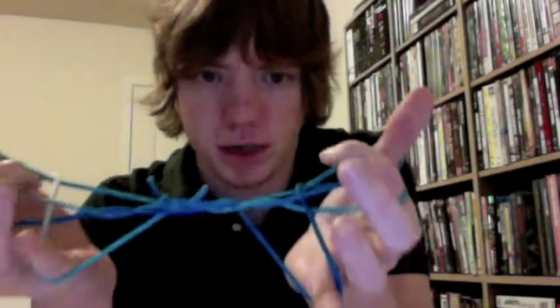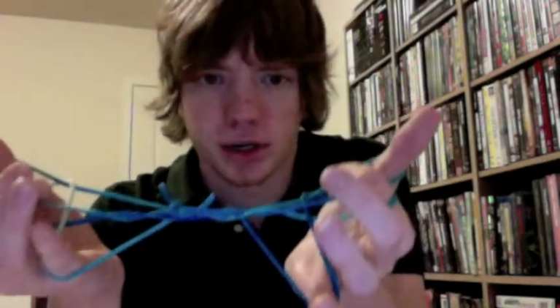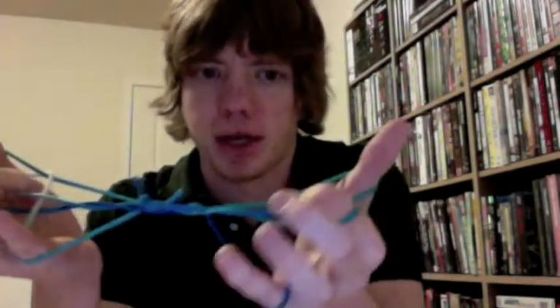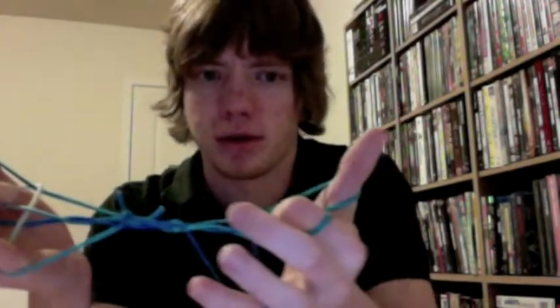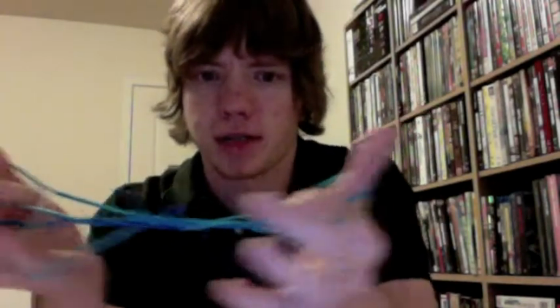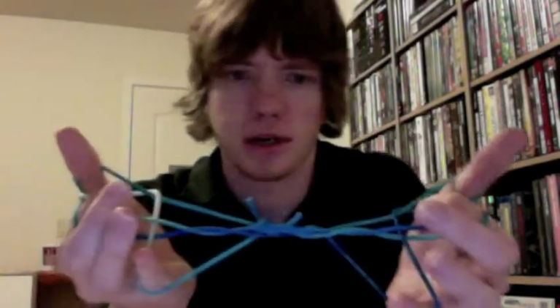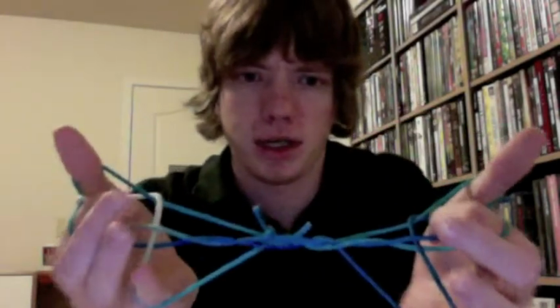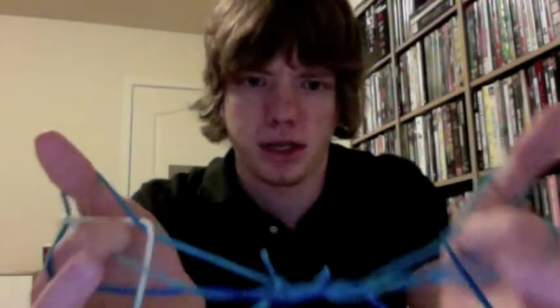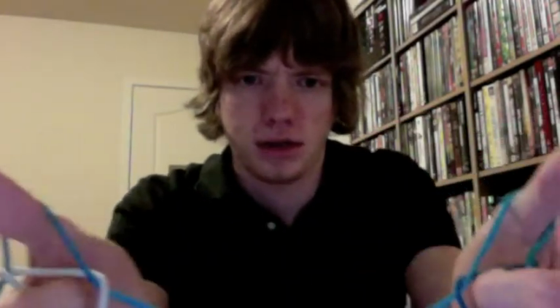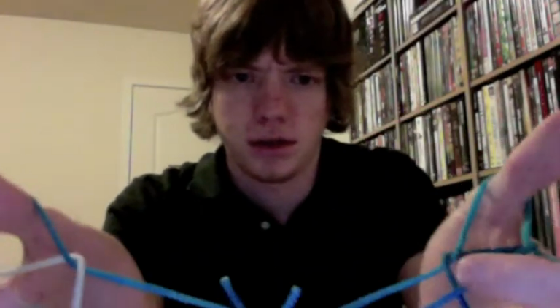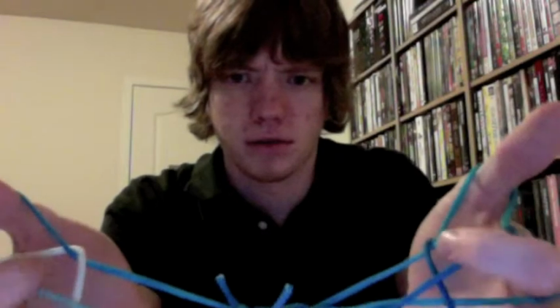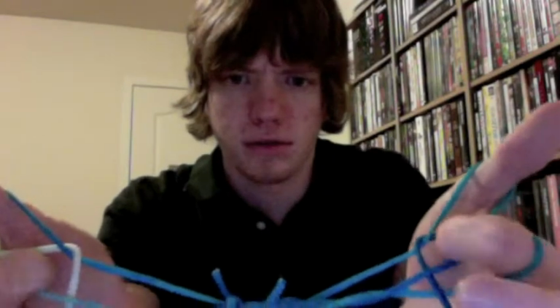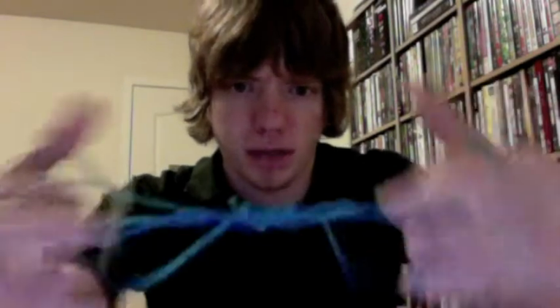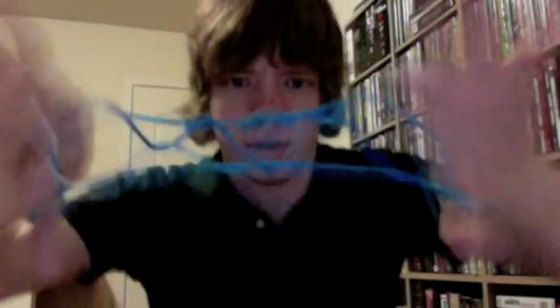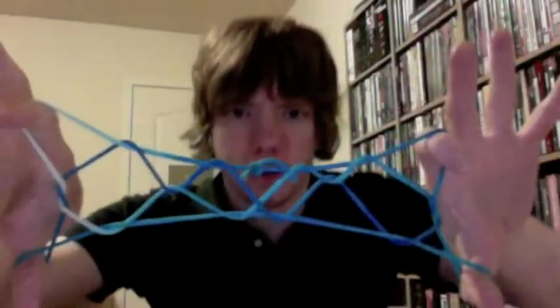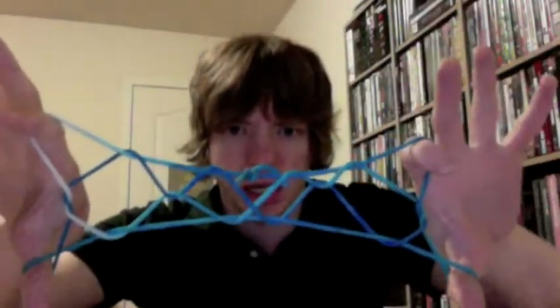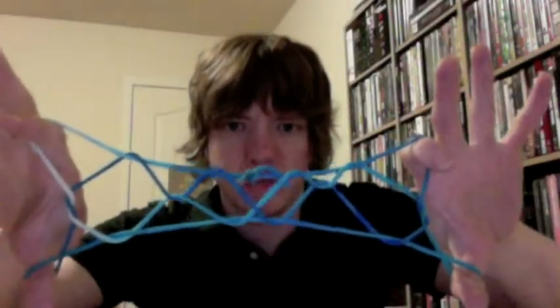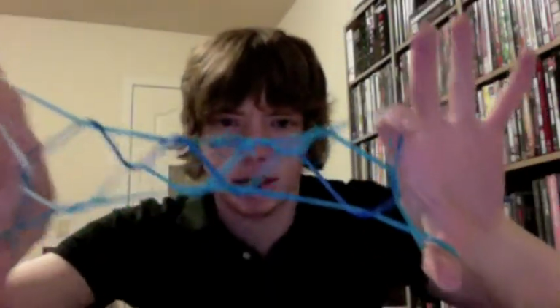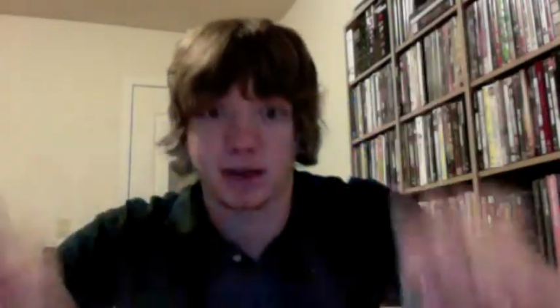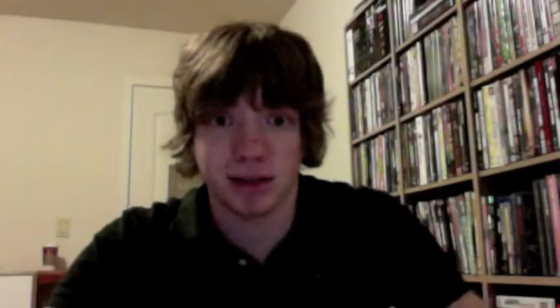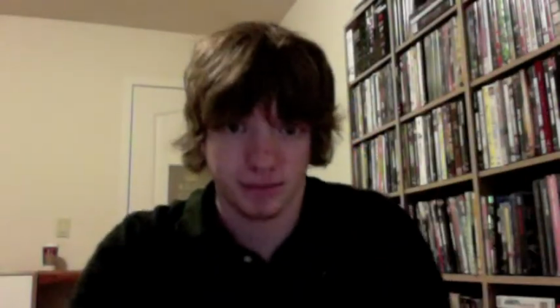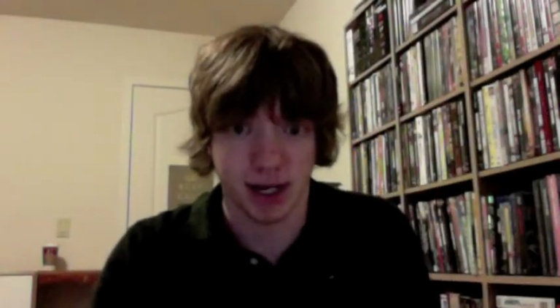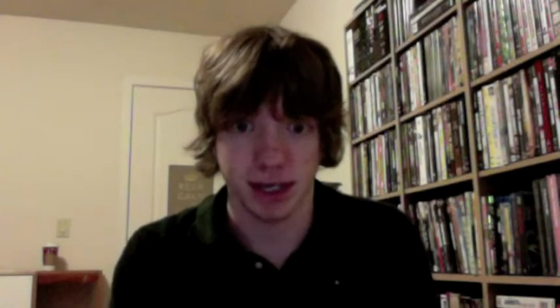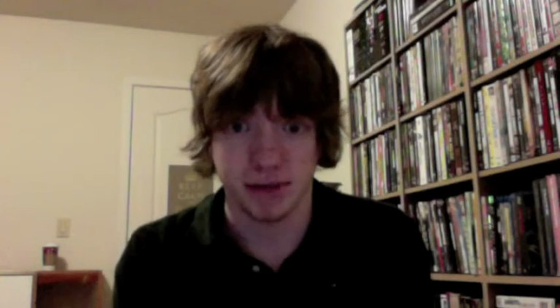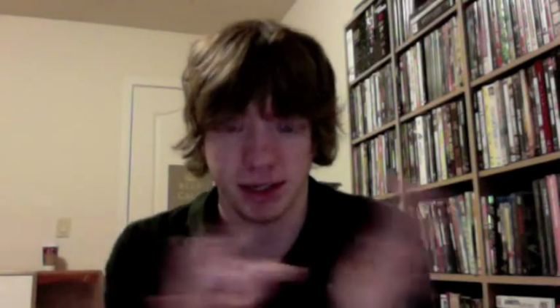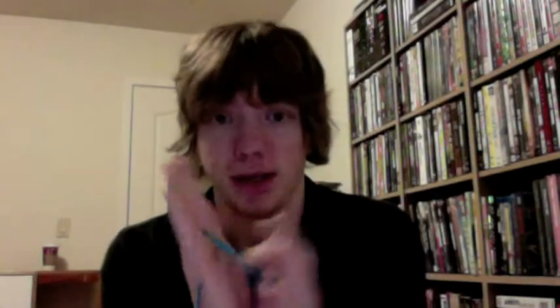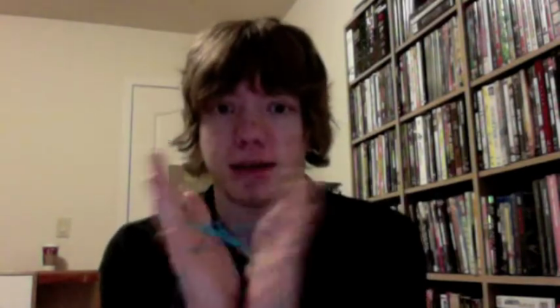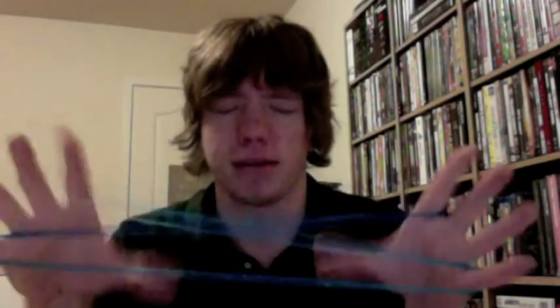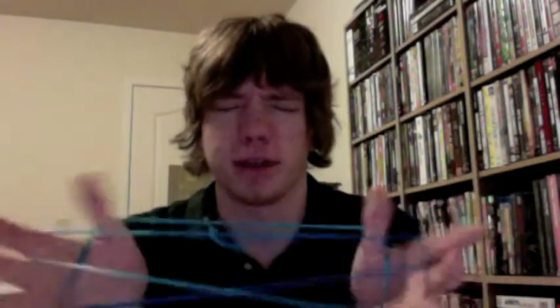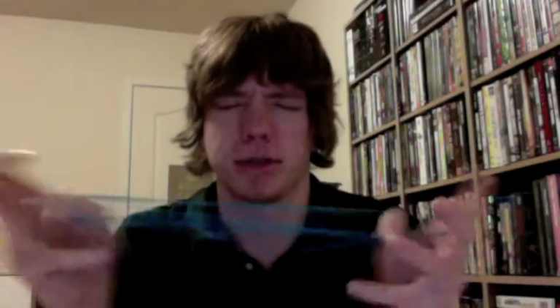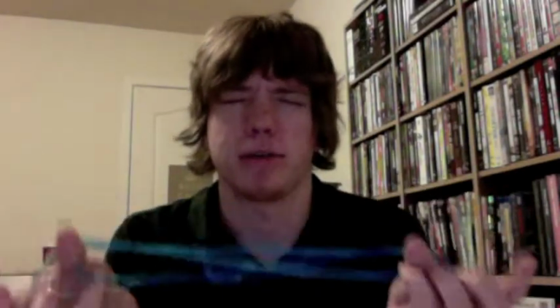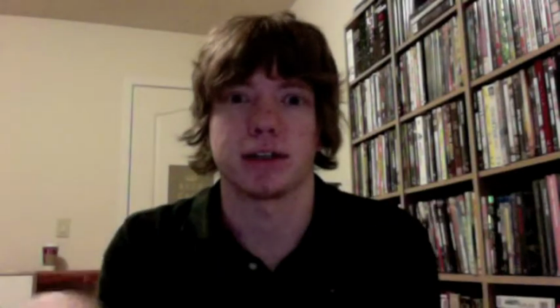And then you've made a little X shape on each side. You're just going to grab that with your index finger and then pull it through. And then you've made a Jacob's Ladder! Isn't that awesome? Now study this video intently, and then eventually you'll just be able to do it with your eyes closed.